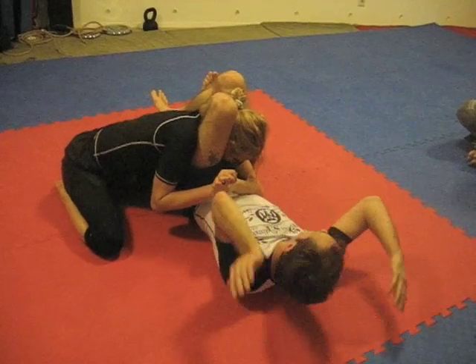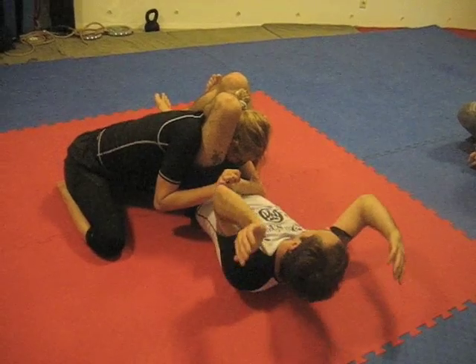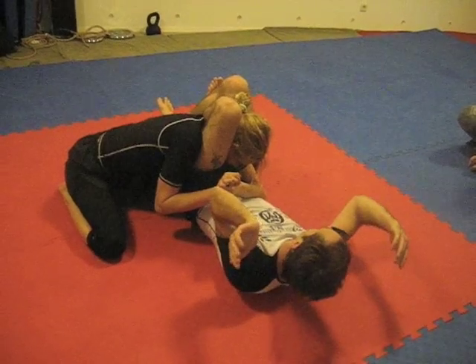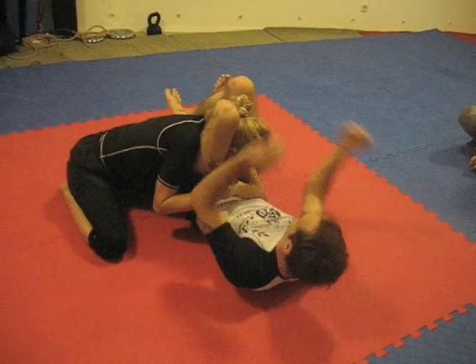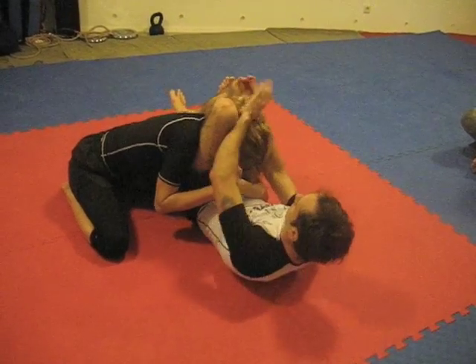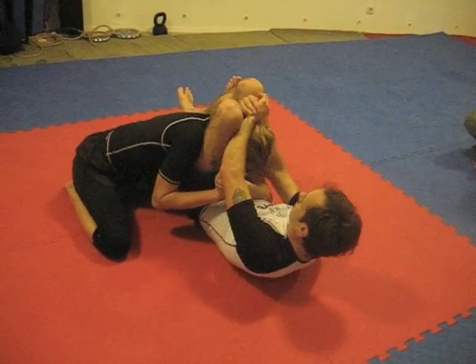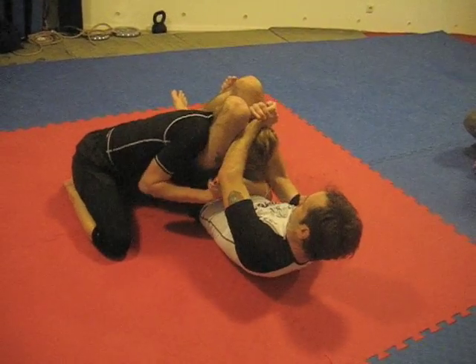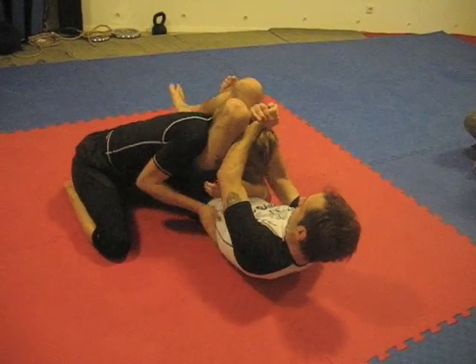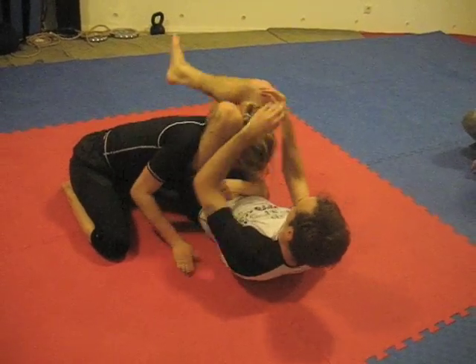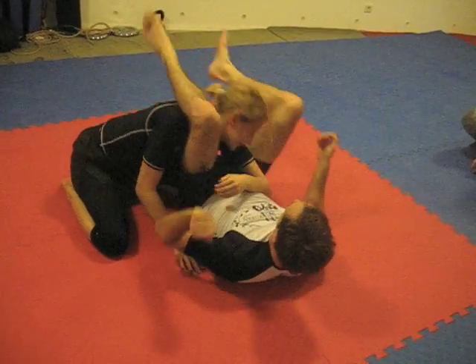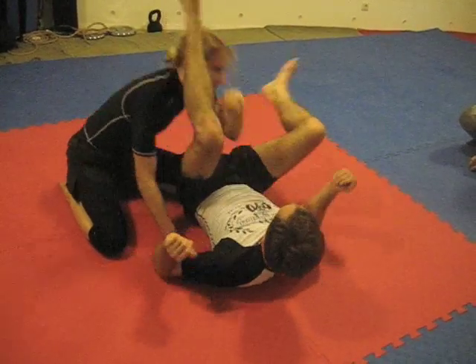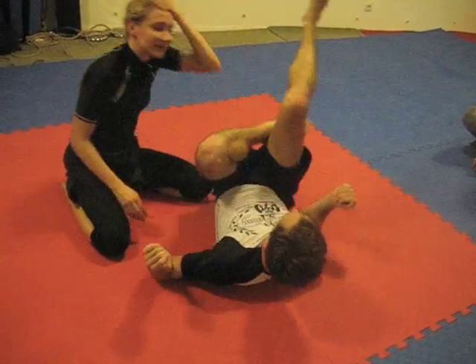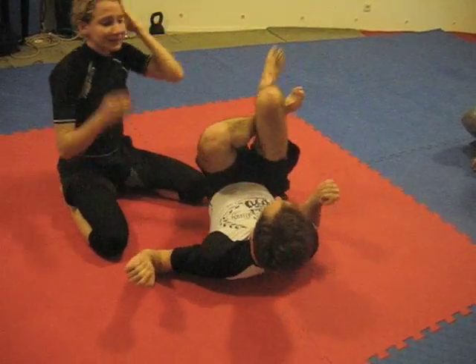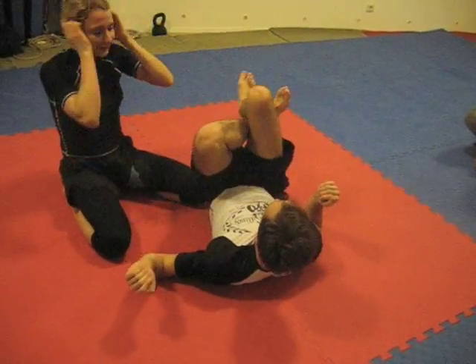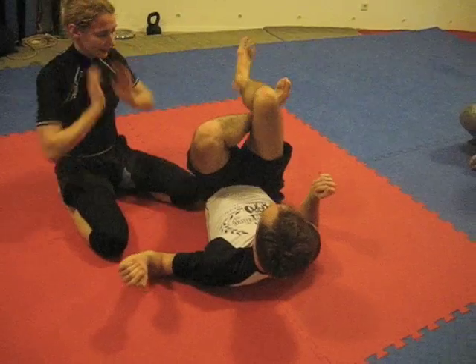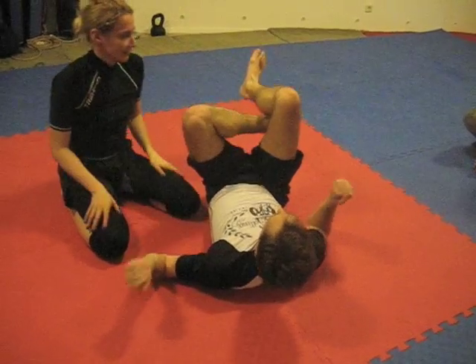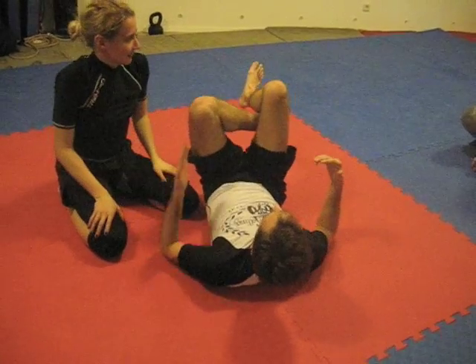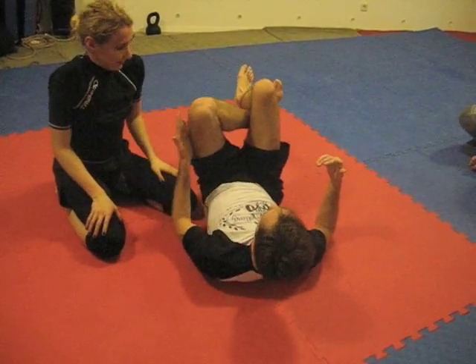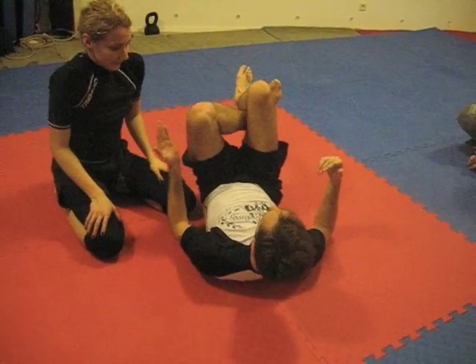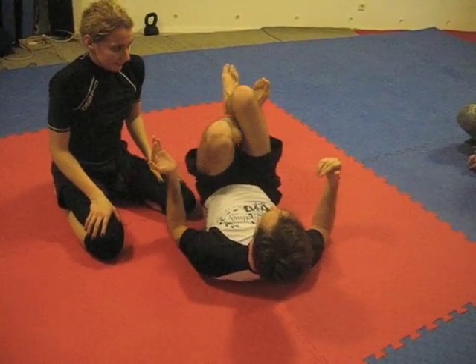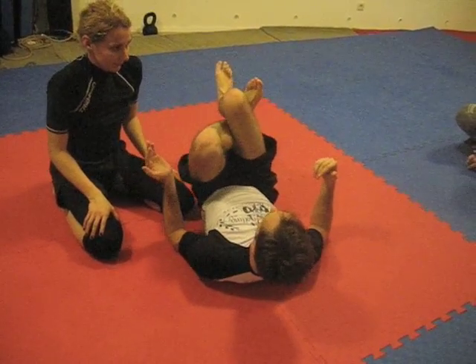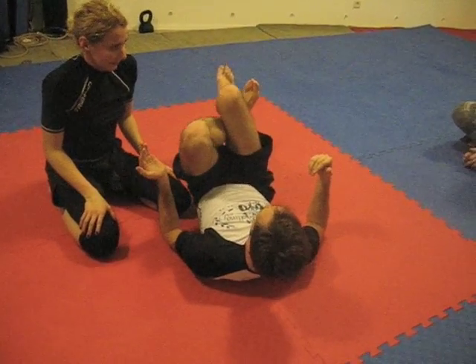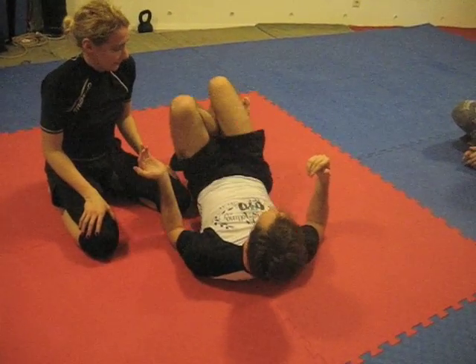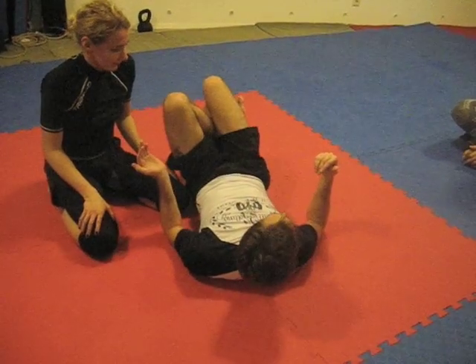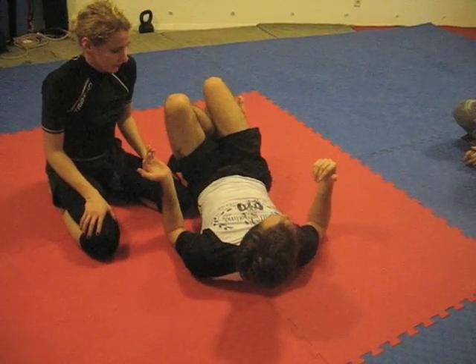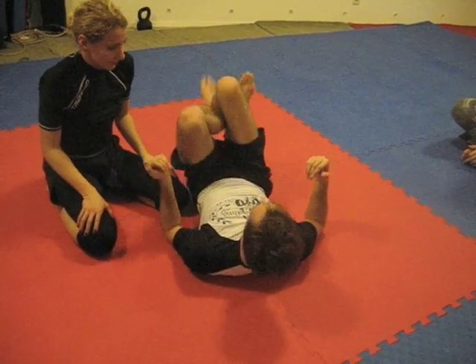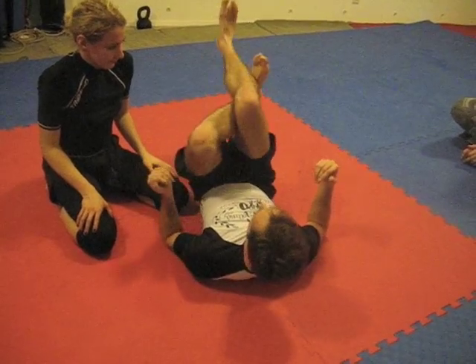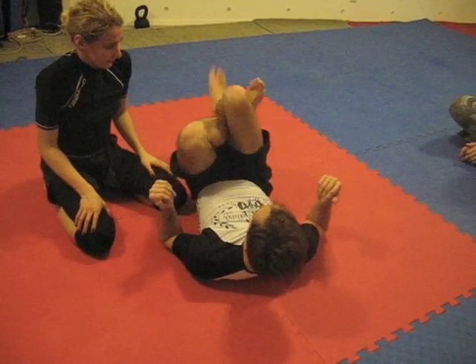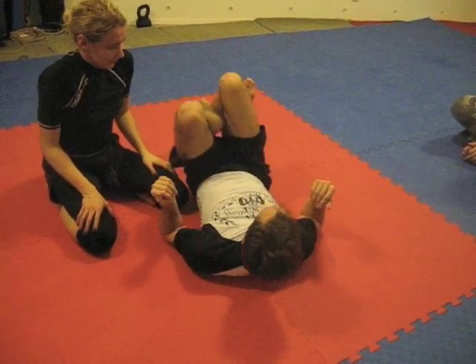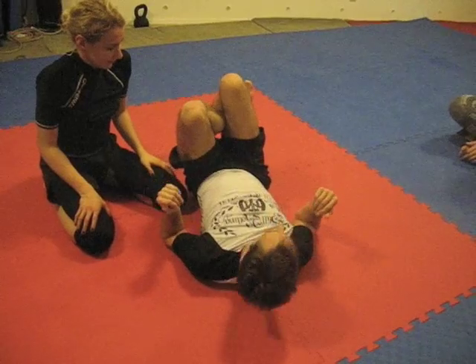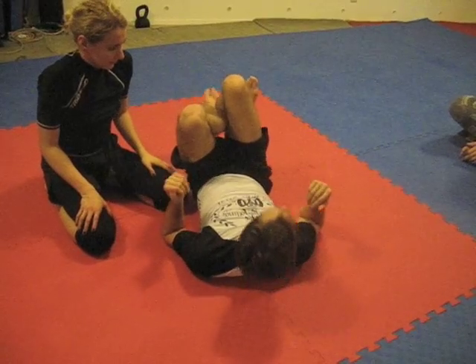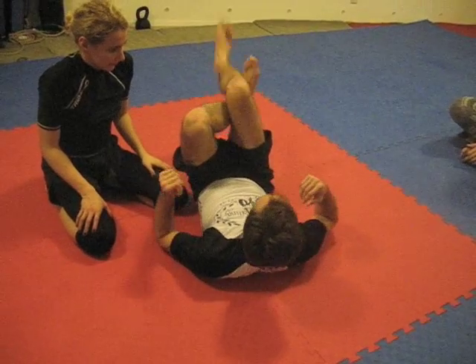If you can't get the tap, then come here. Squeeze. When you do your triangle, you're squeezing here and pulling down here, and you're sticking your chest out.